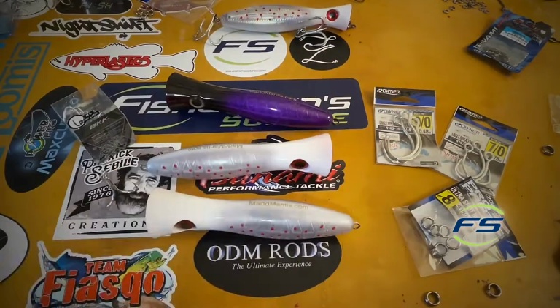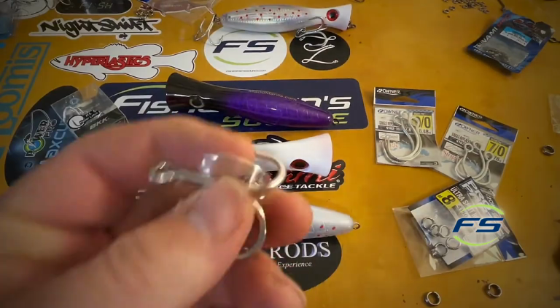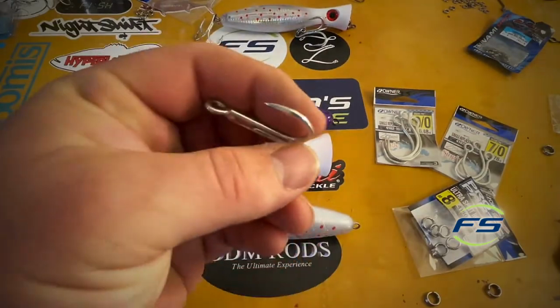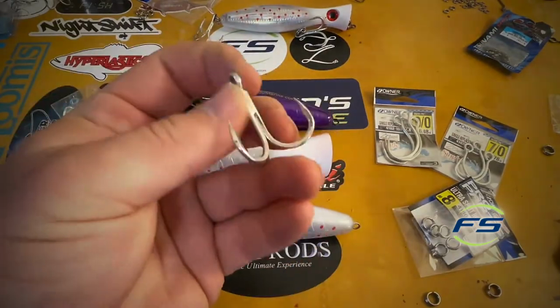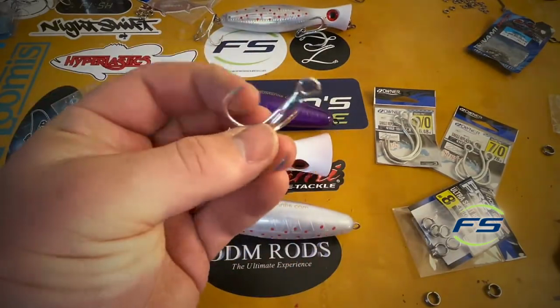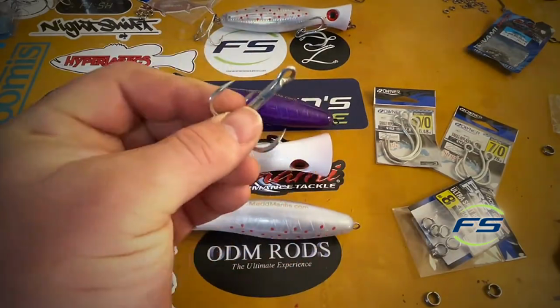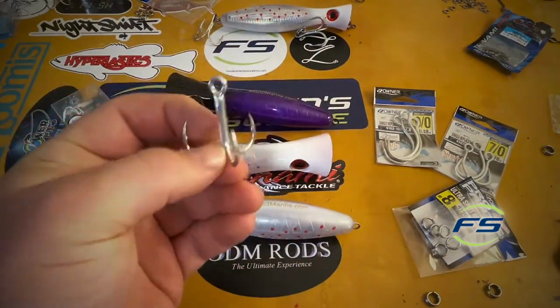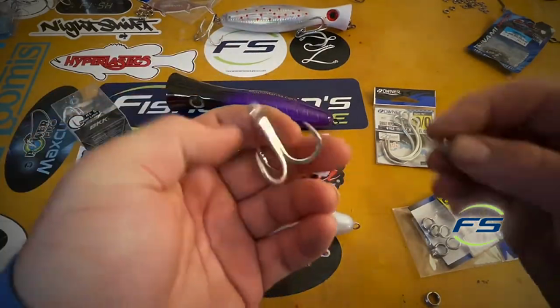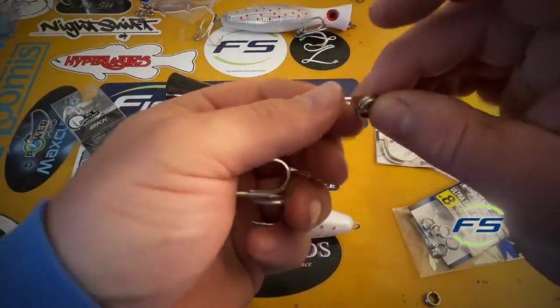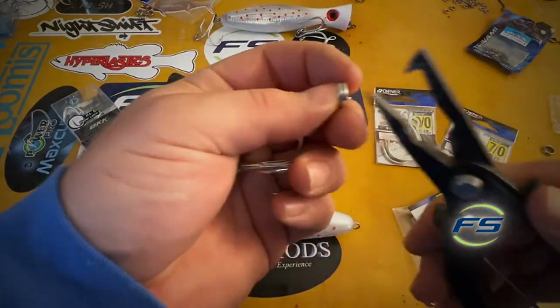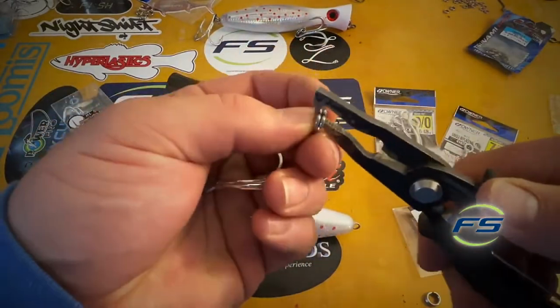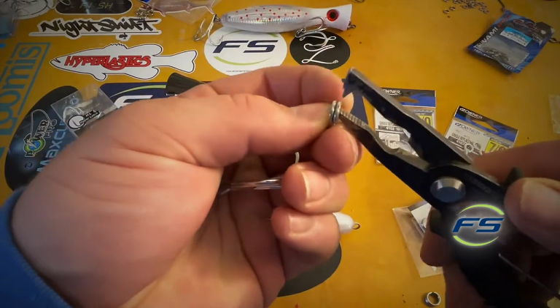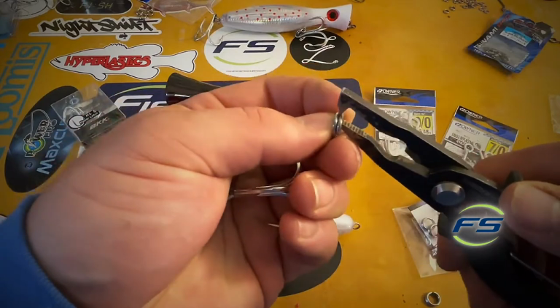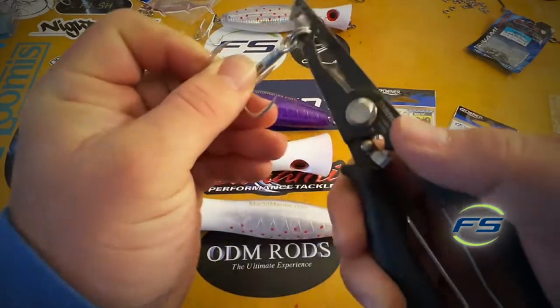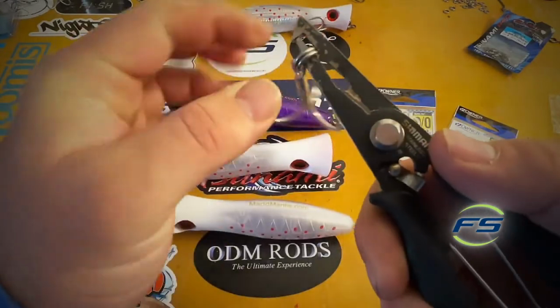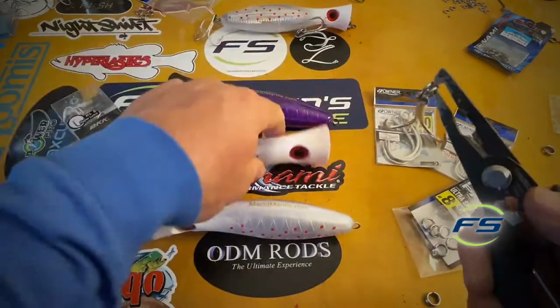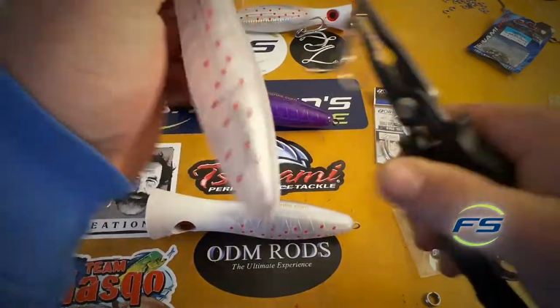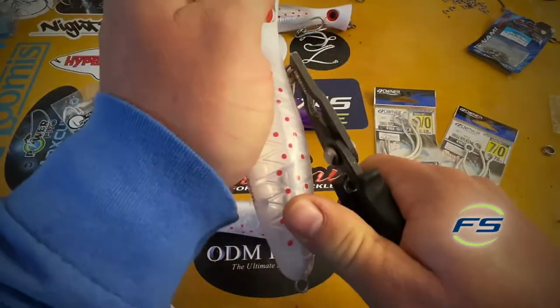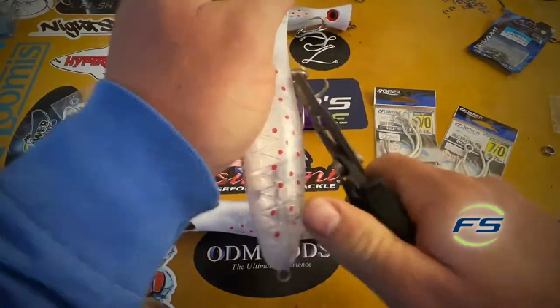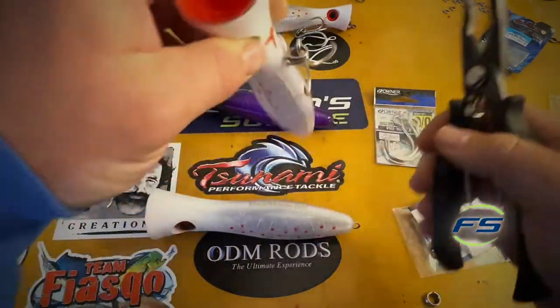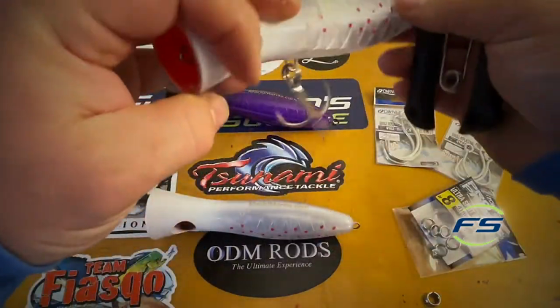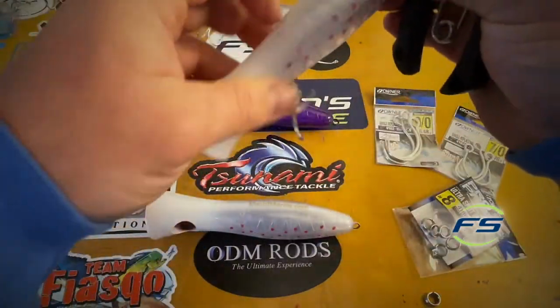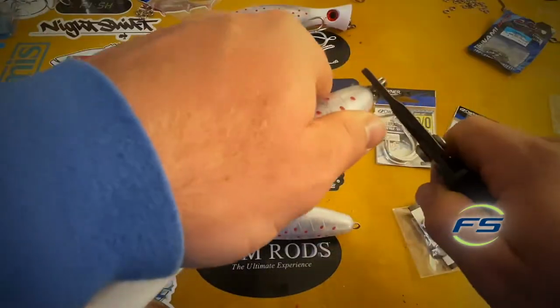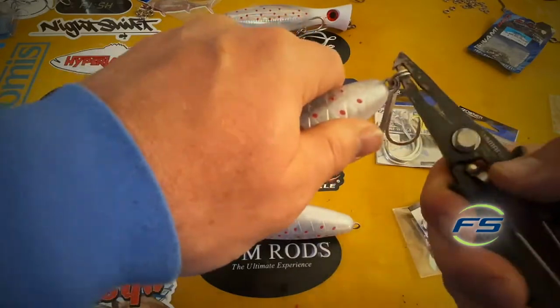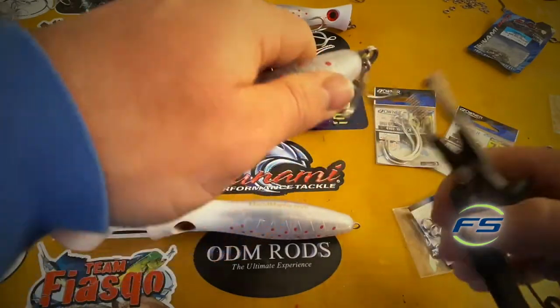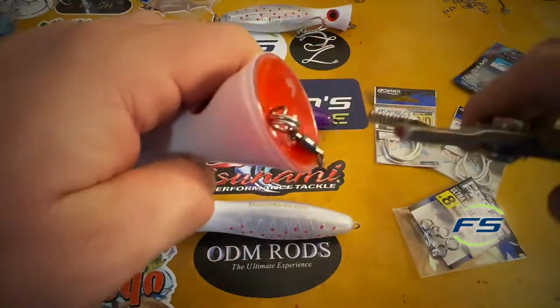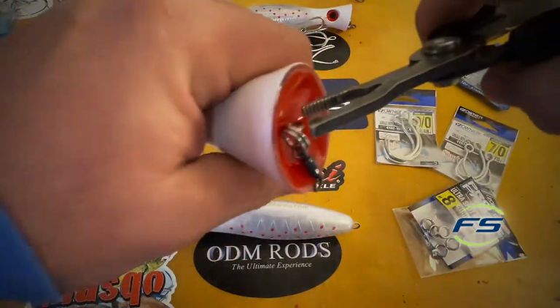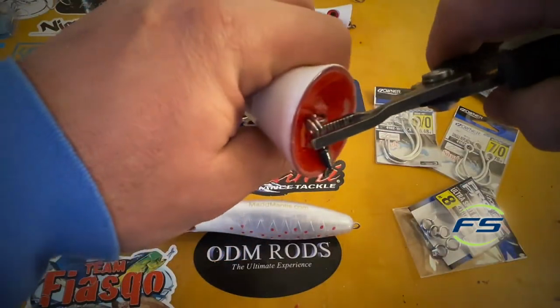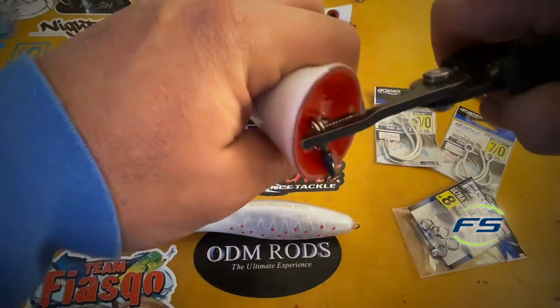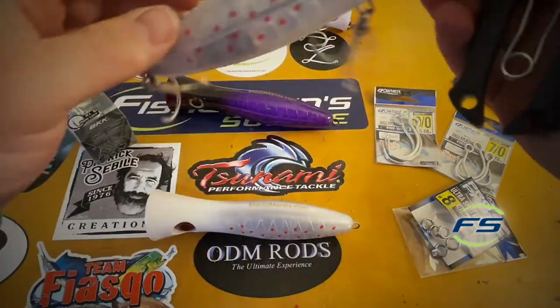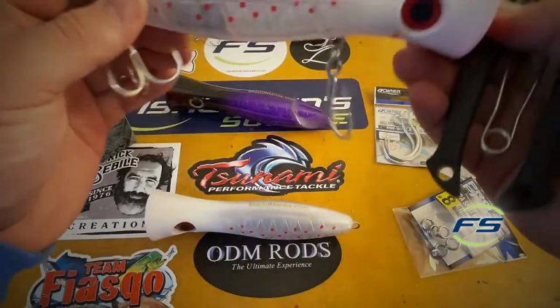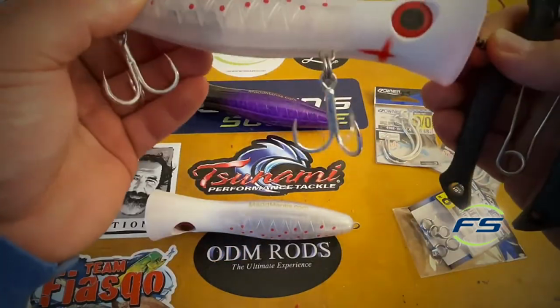Another popular option: BKK Raptor 3-0. Same split ring, same deal — just a different option. Snap. Right on there. Now you're ready to roll. Number 8 Ultra split rings, 3-0 BKK Raptors. Pretty savage.